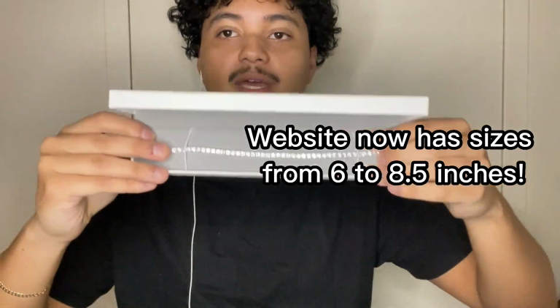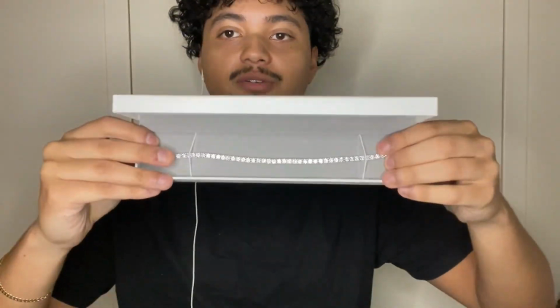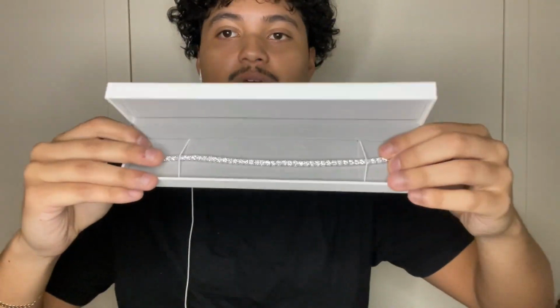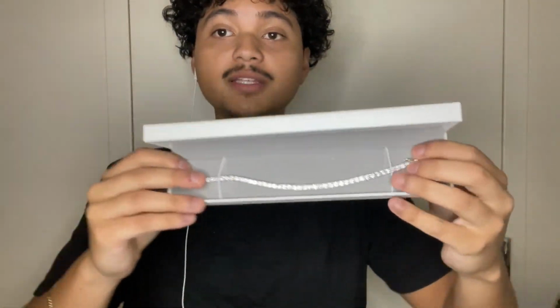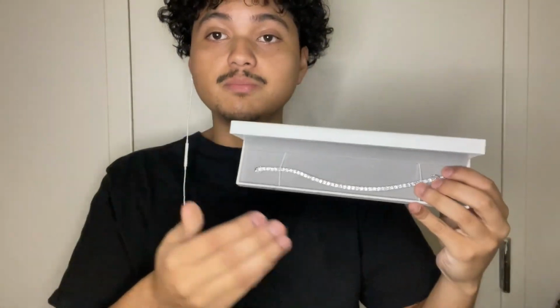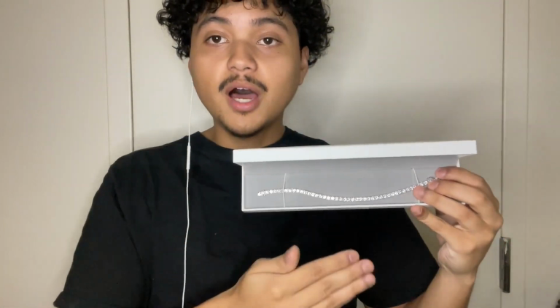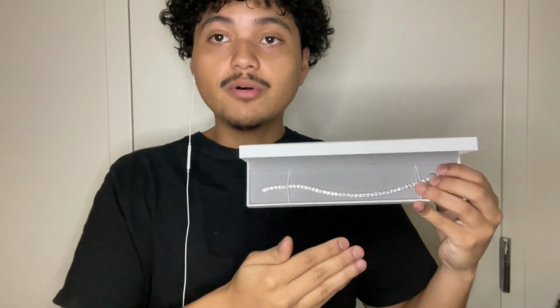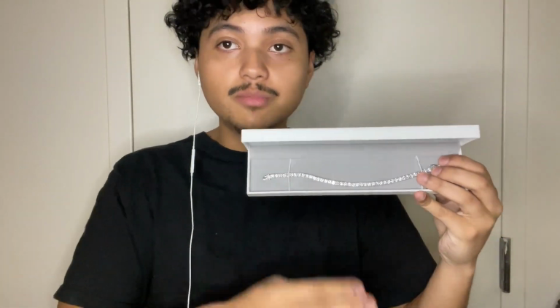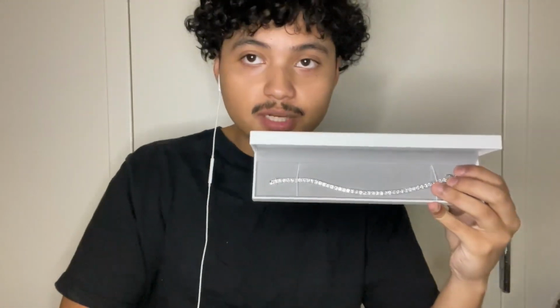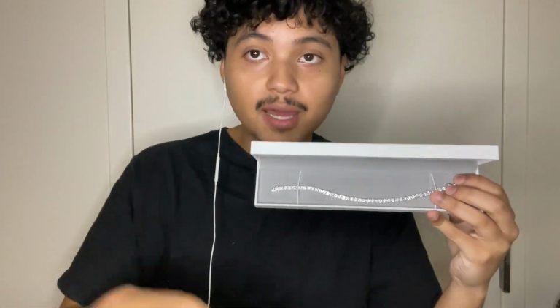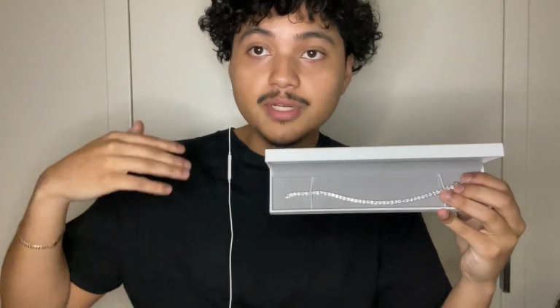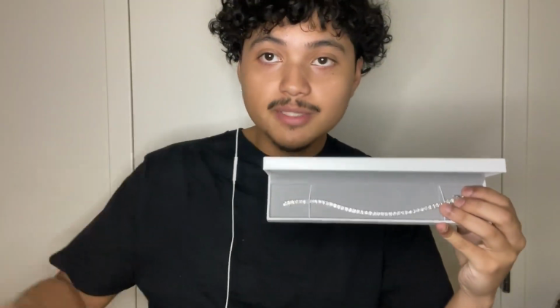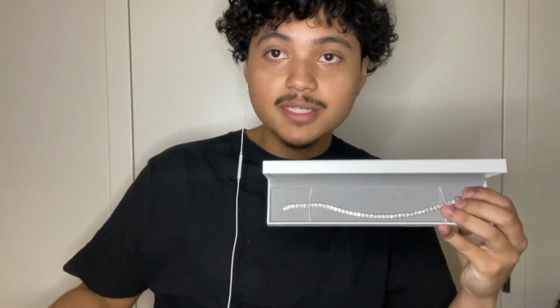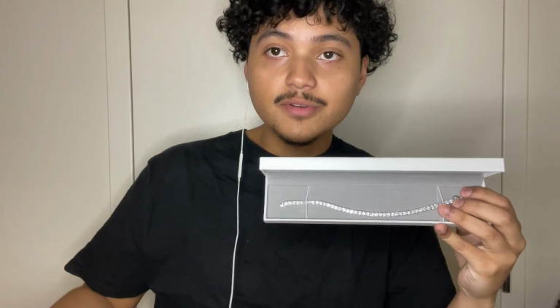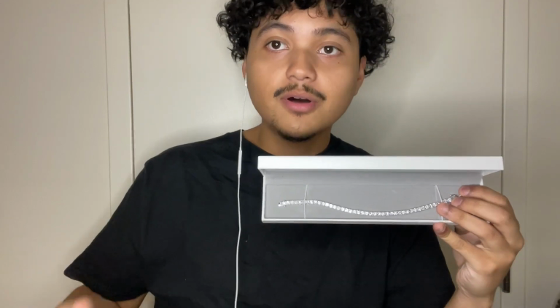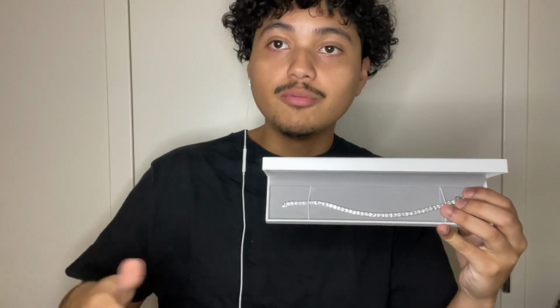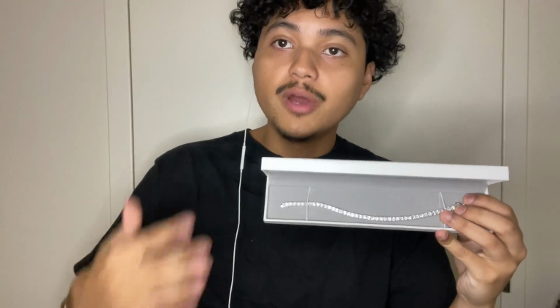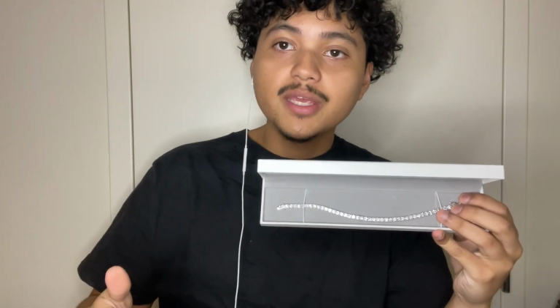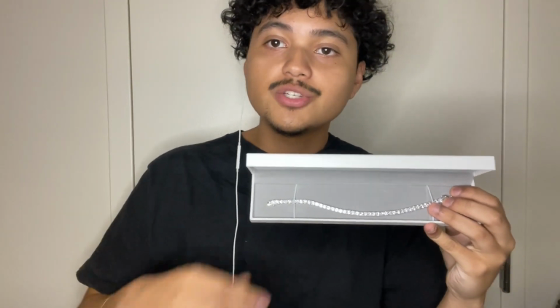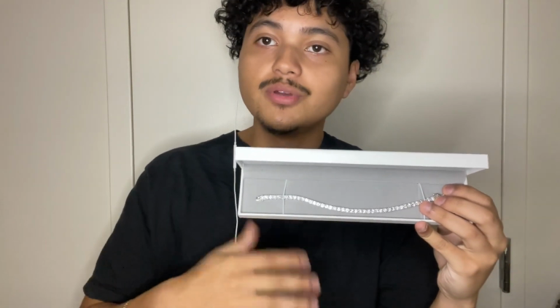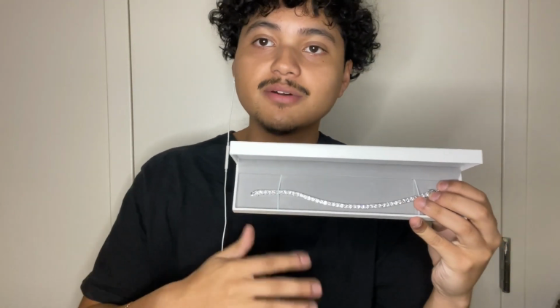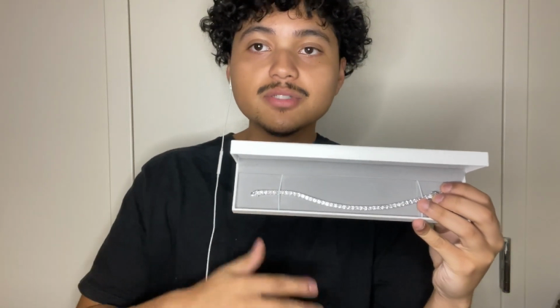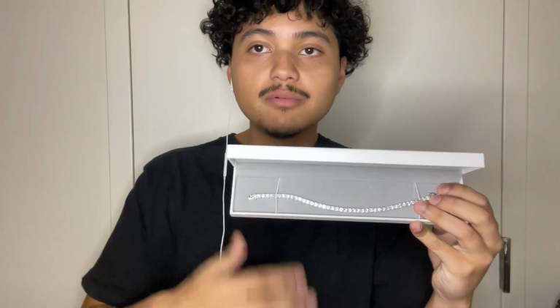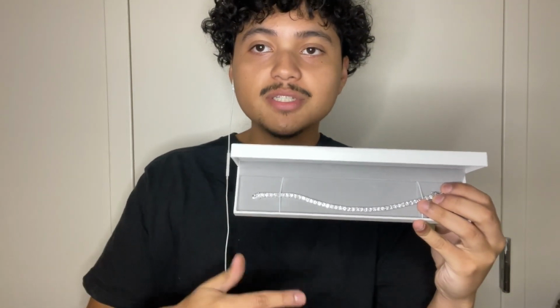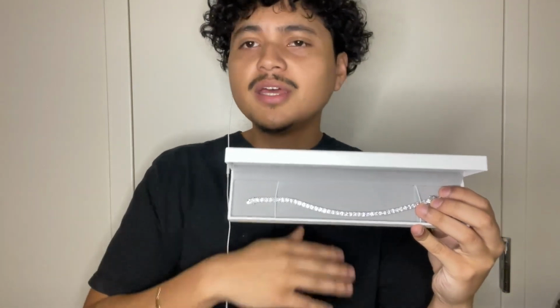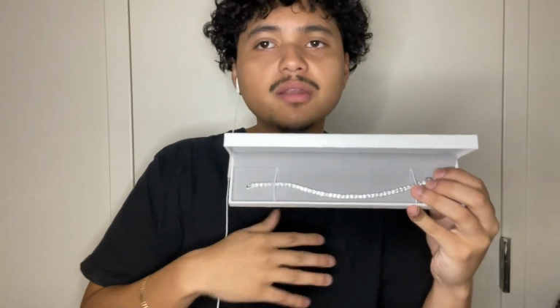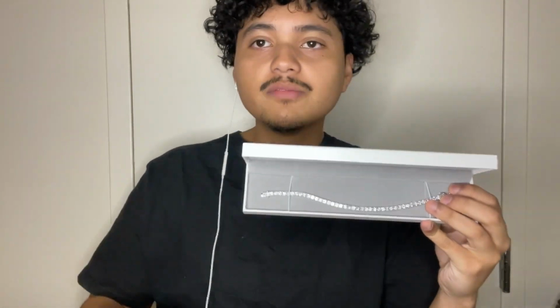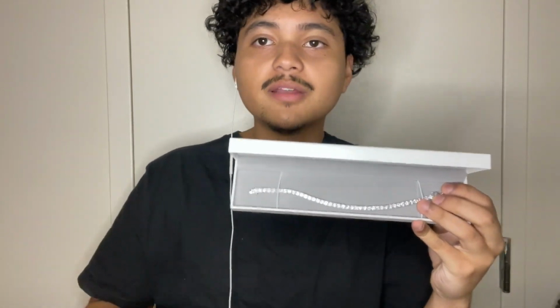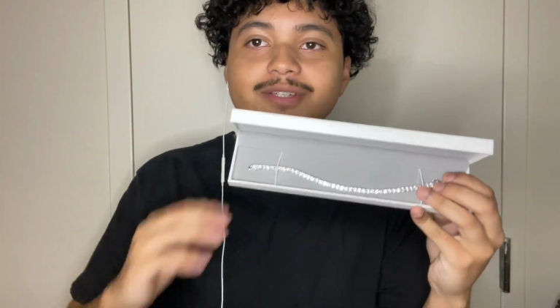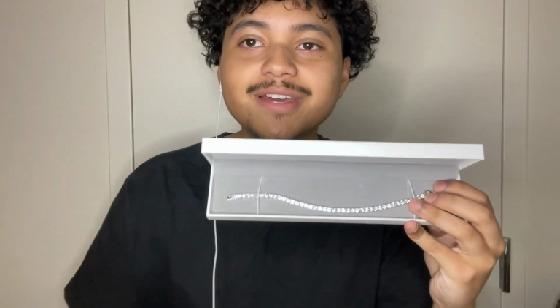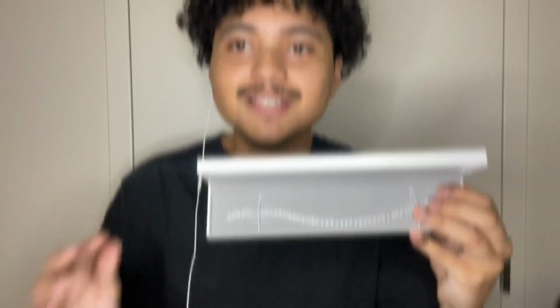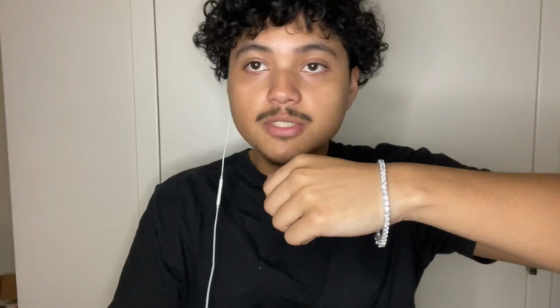This is high quality moissanite. I will be diamond testing it for y'all, I will be weighing it, and showing you how it looks on my wrist and all of that.